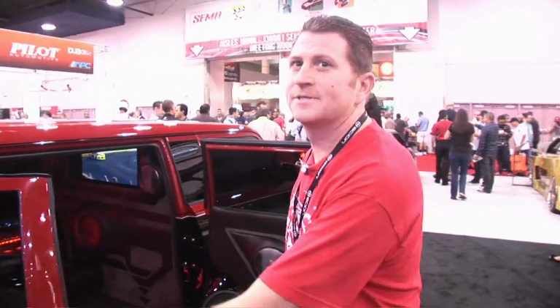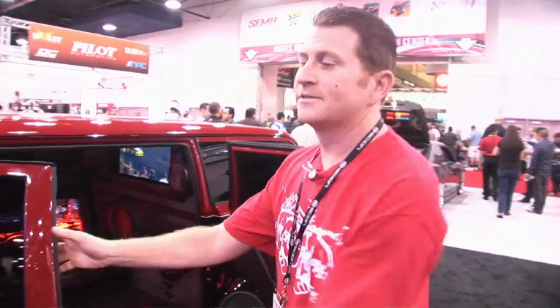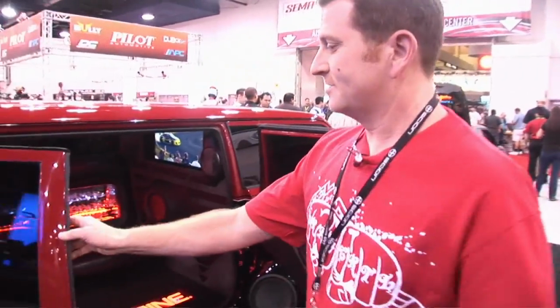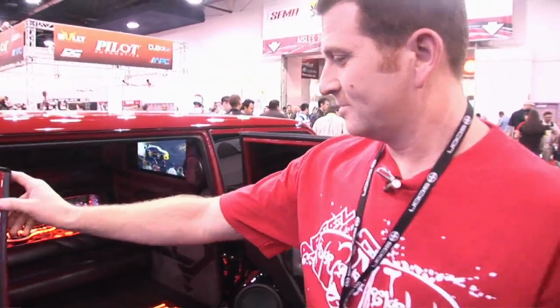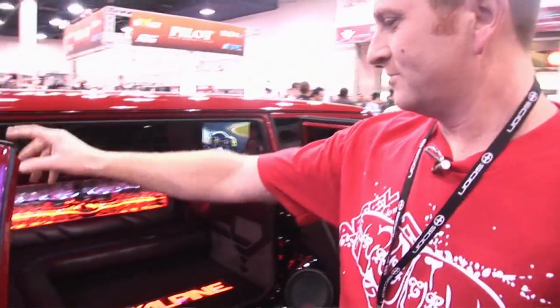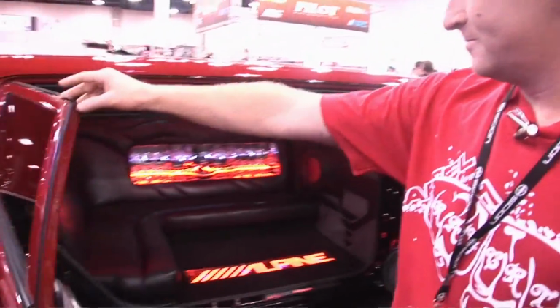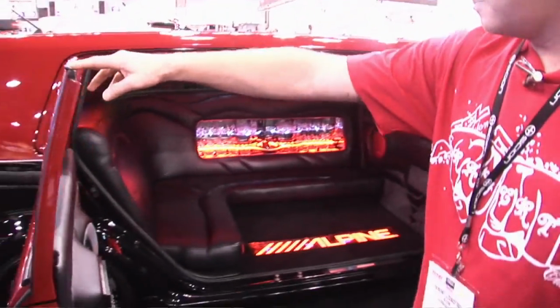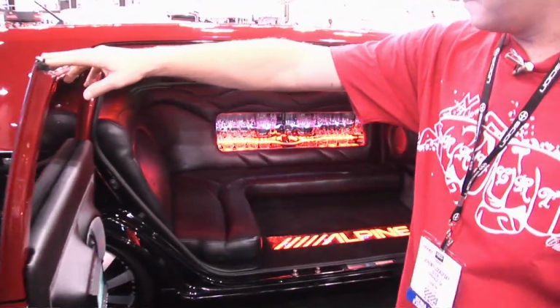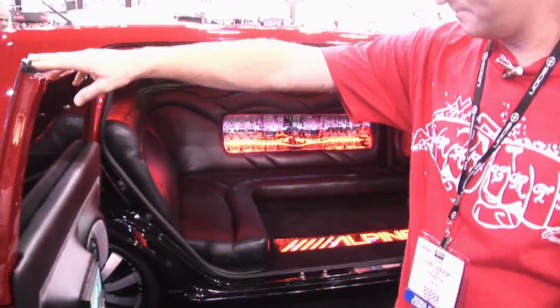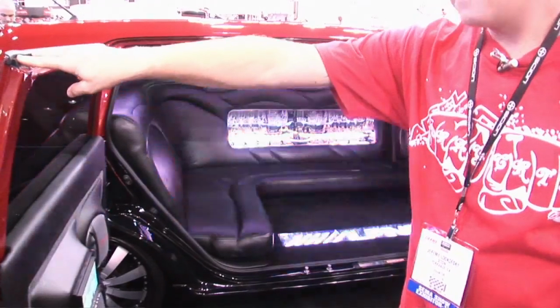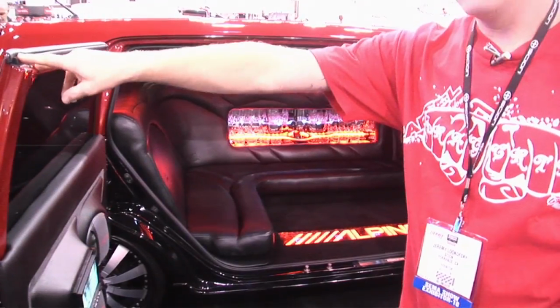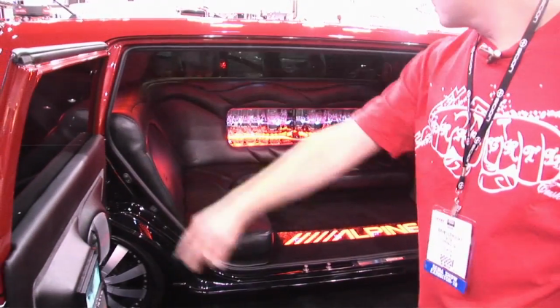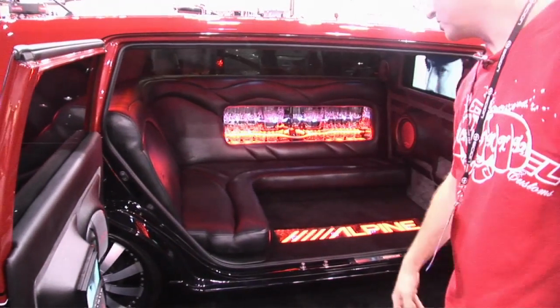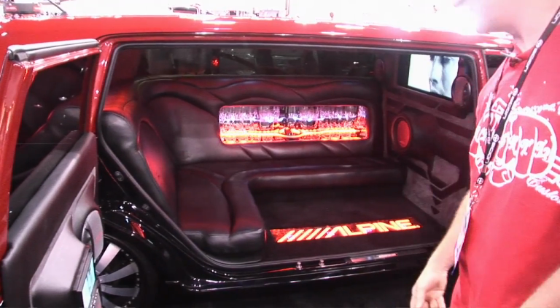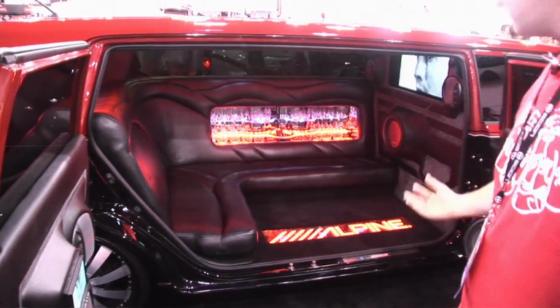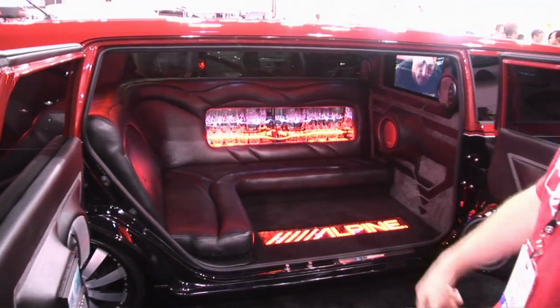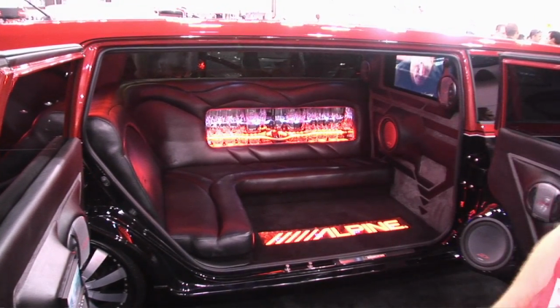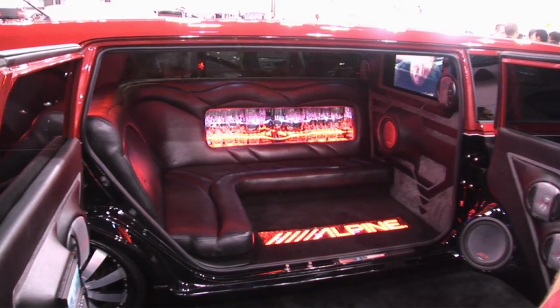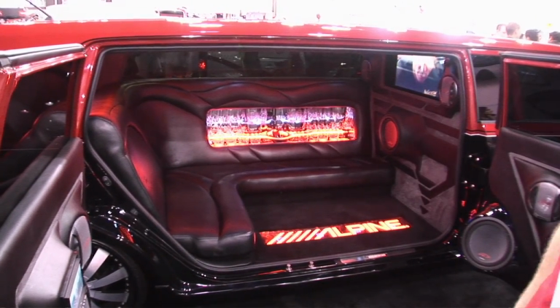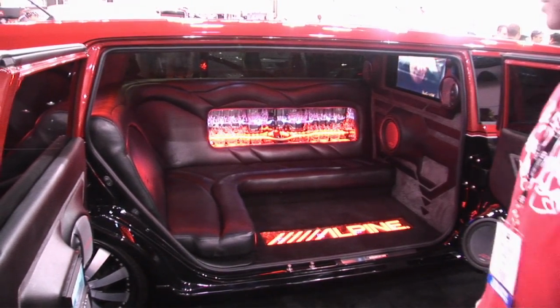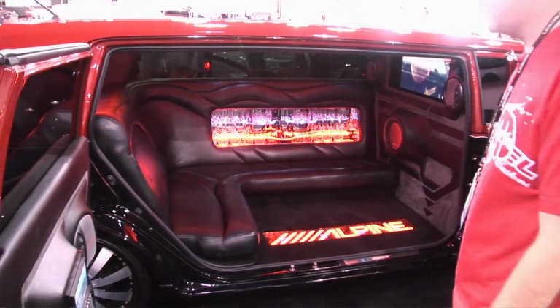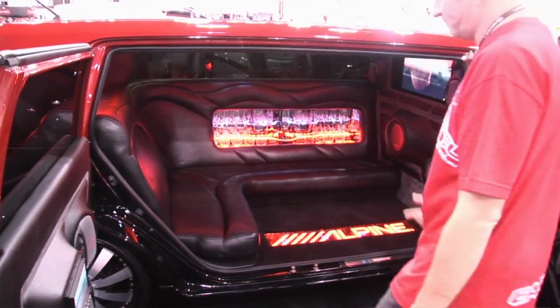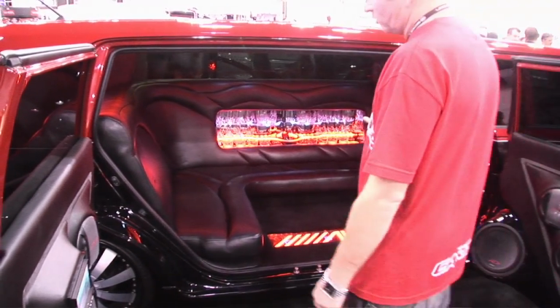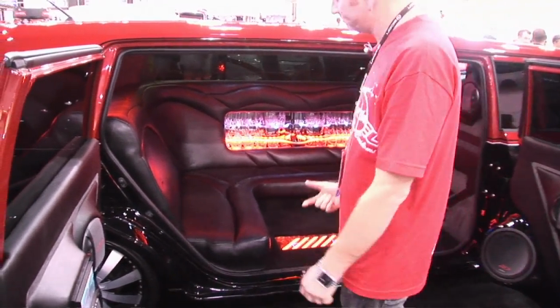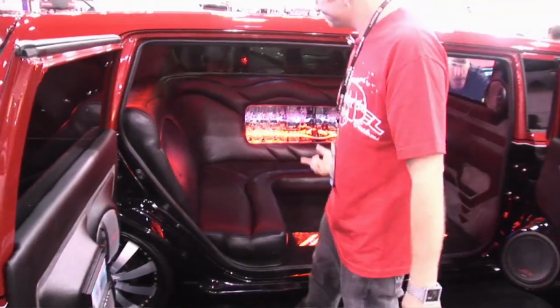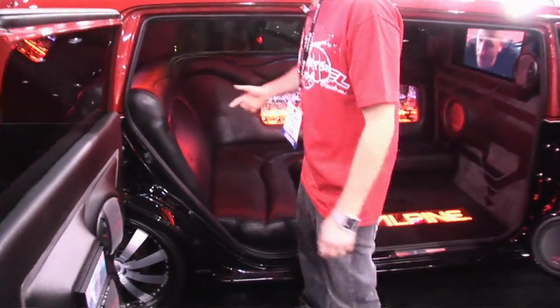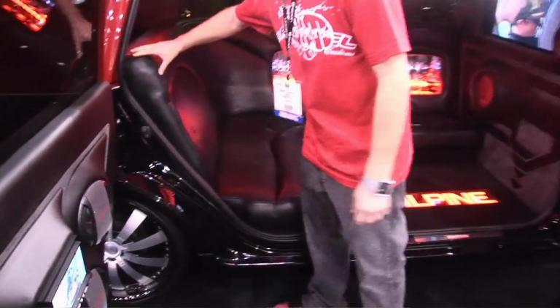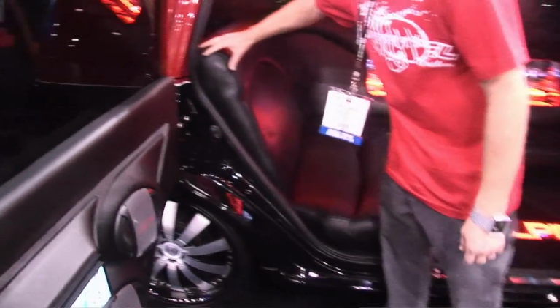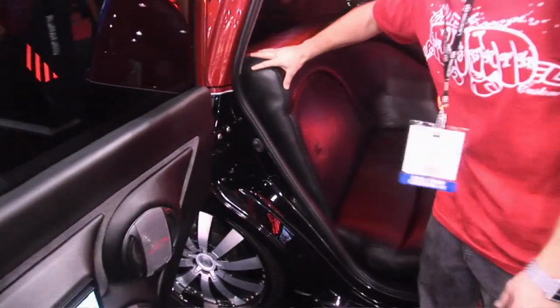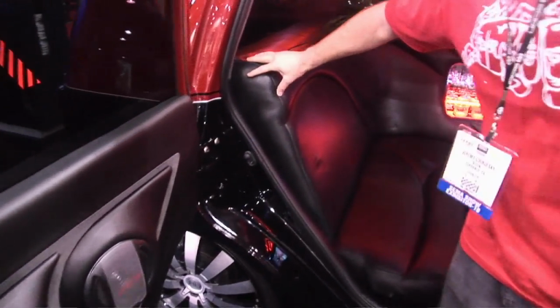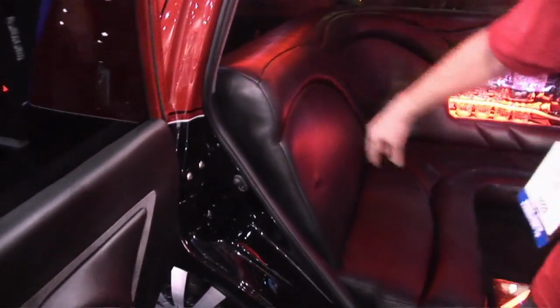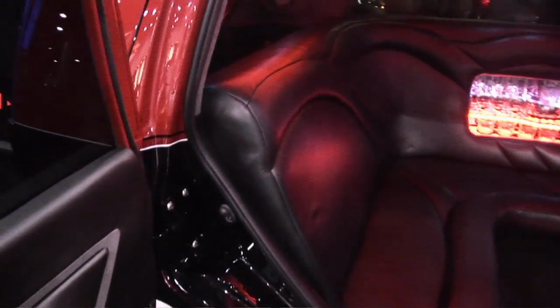We have the most impressive Alpine audio system and a whole state-of-the-art Italian leather J-couch.